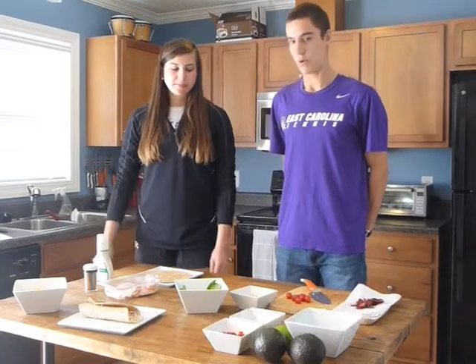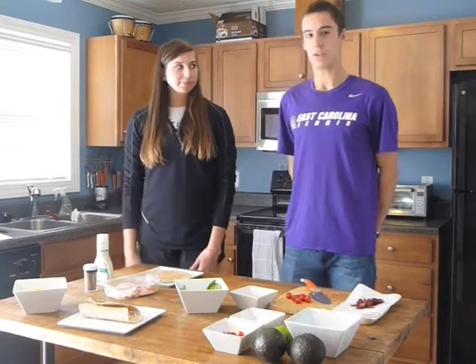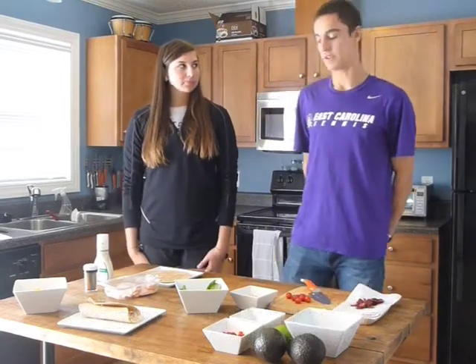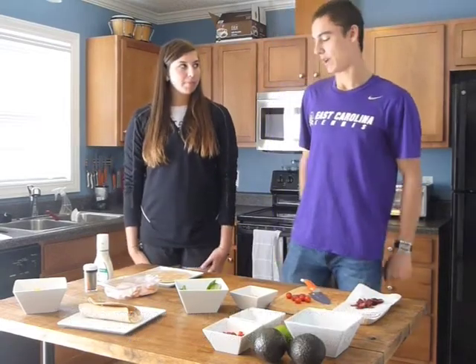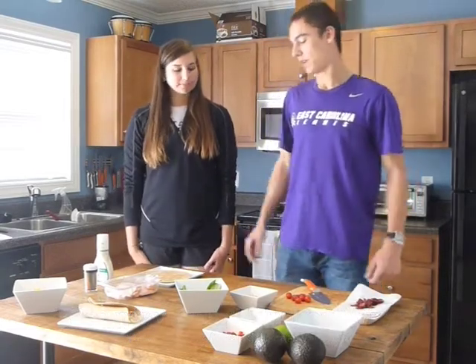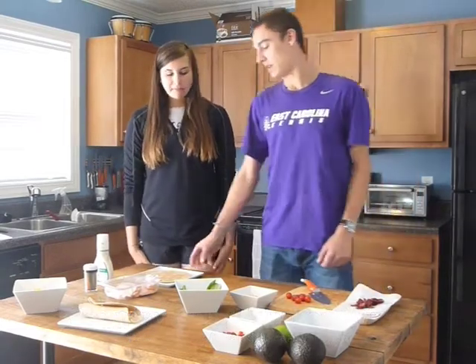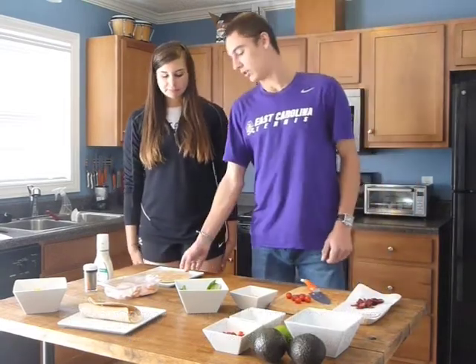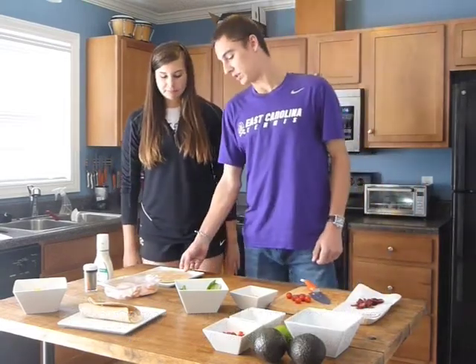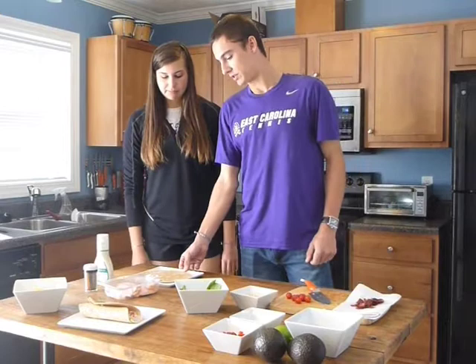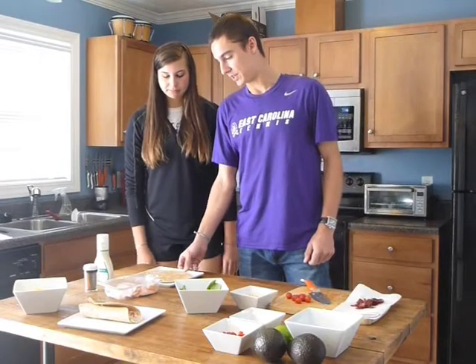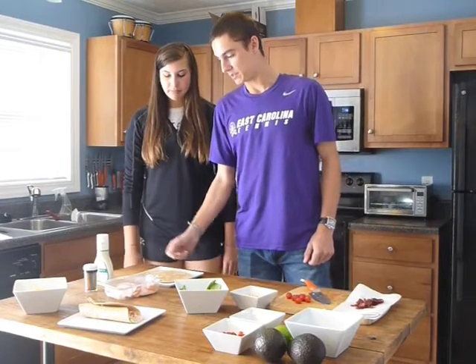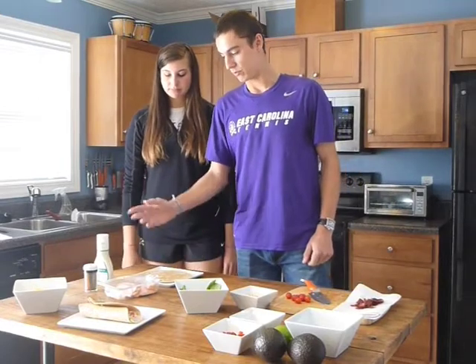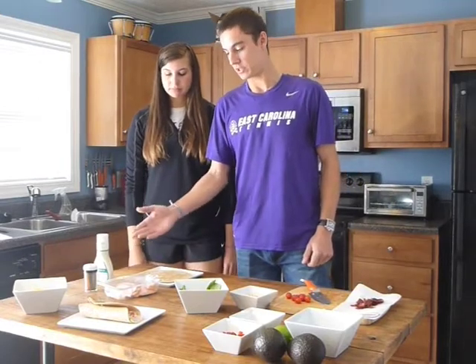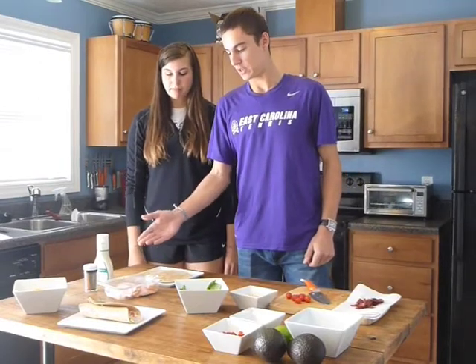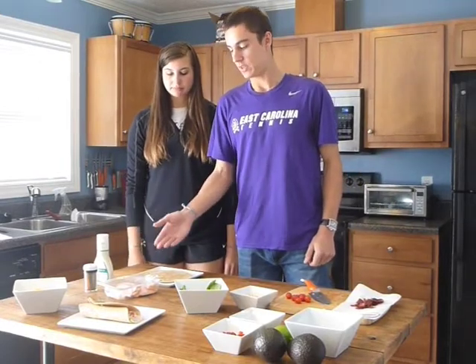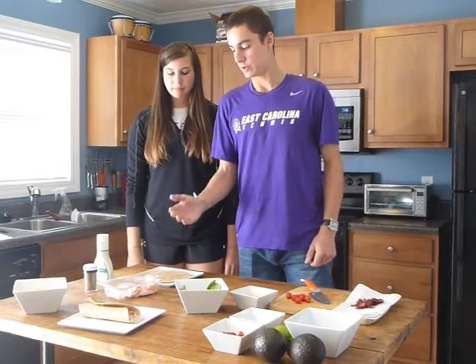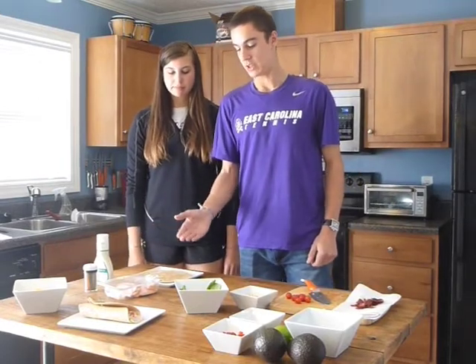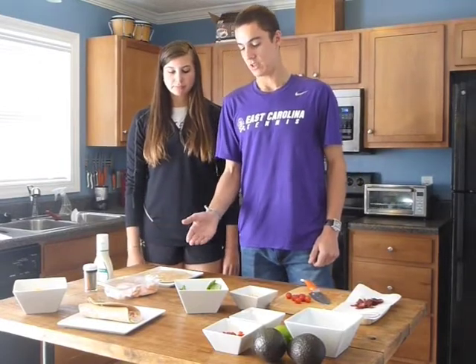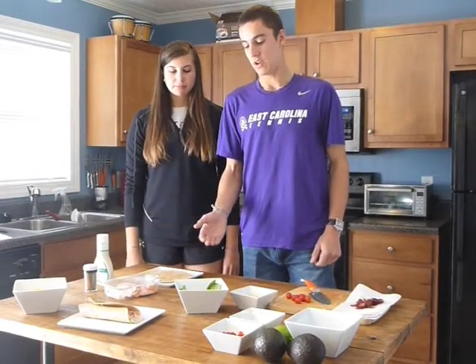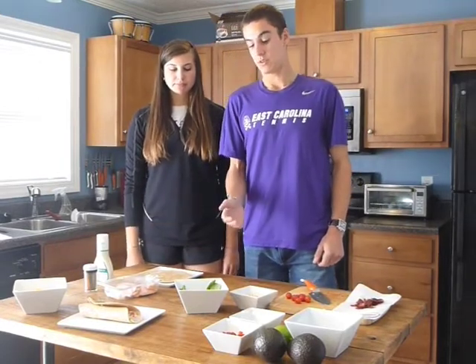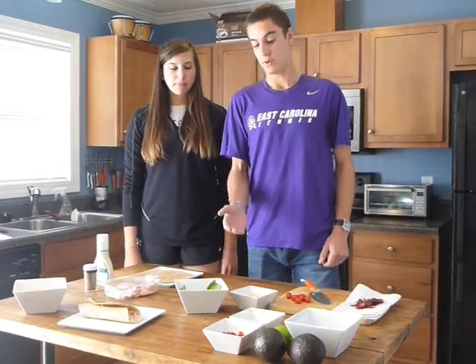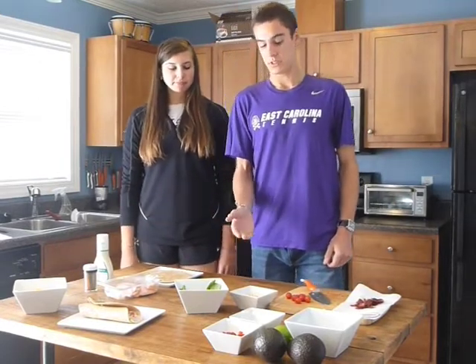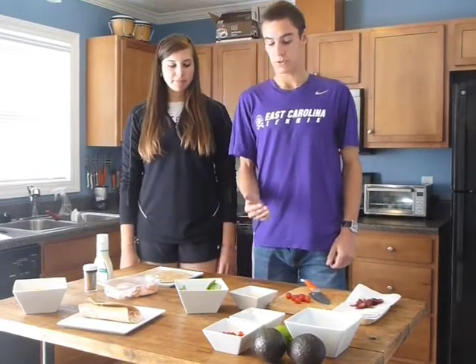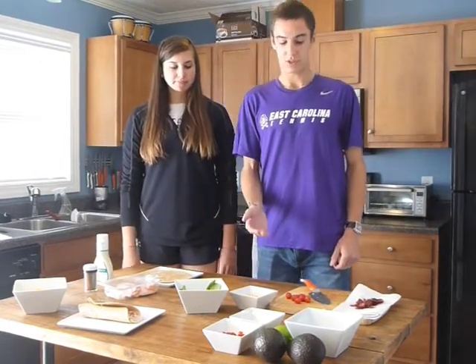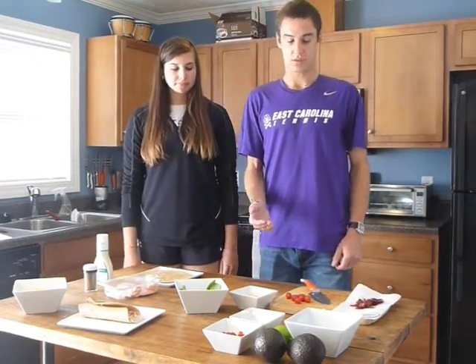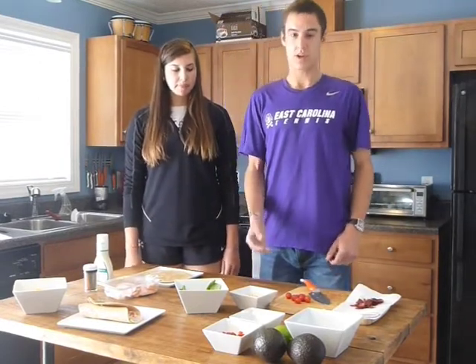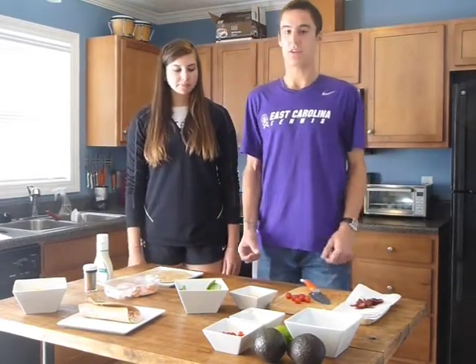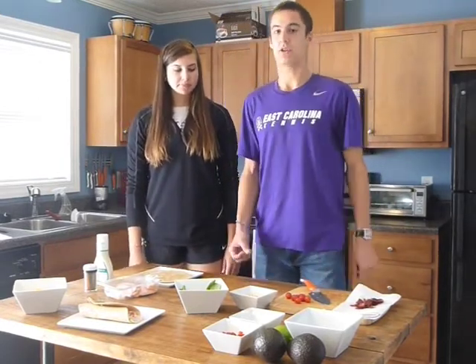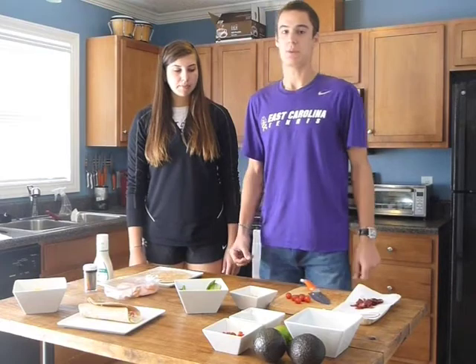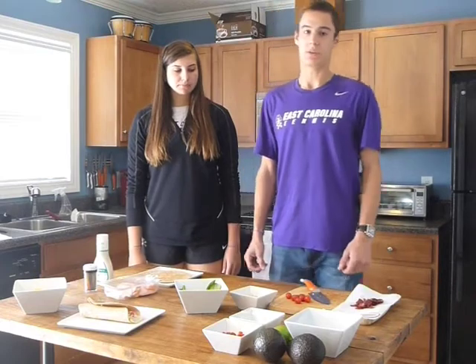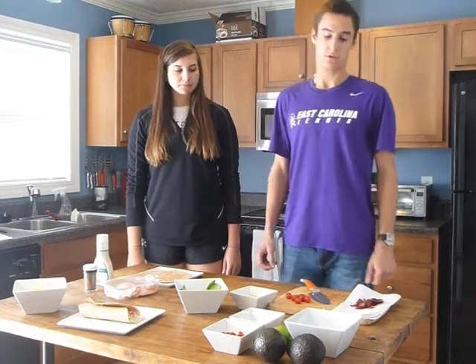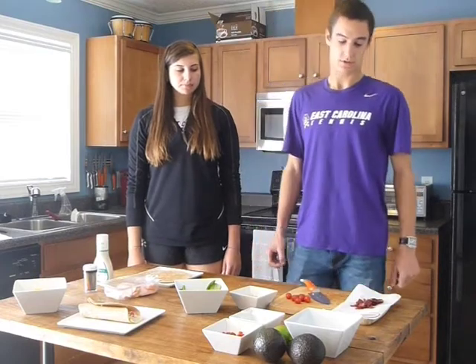What we need for this wrap is a whole wheat tortilla, some ranch, some turkey, some spinach, shredded cheese, tomatoes, and turkey bacon of your choice.